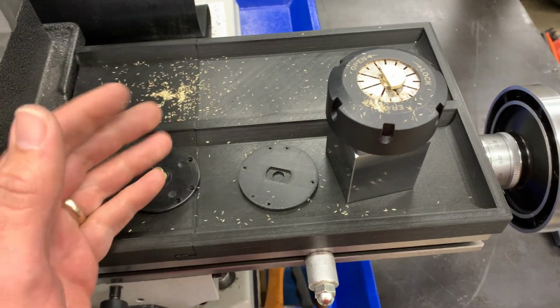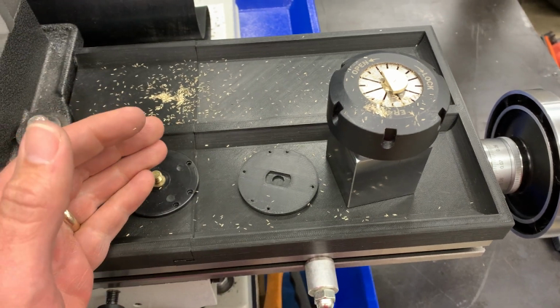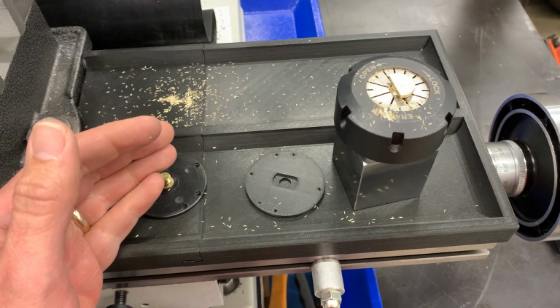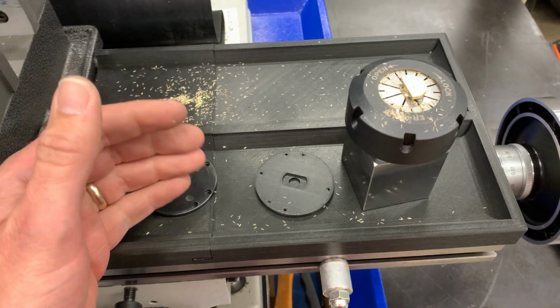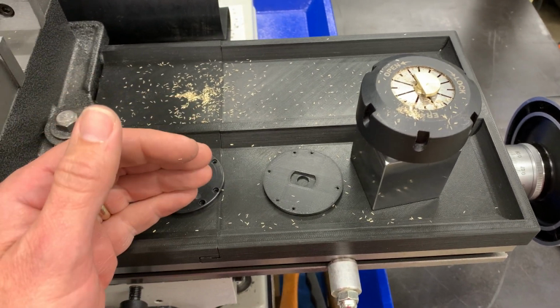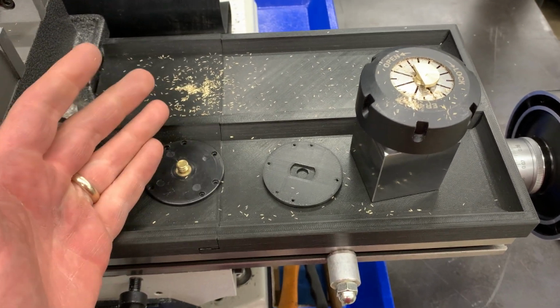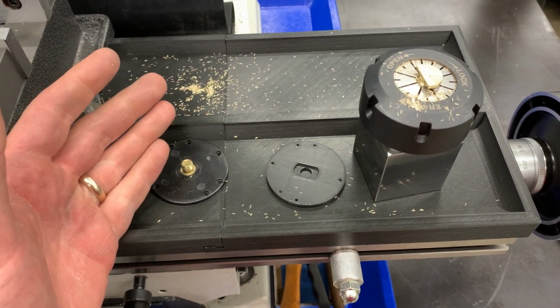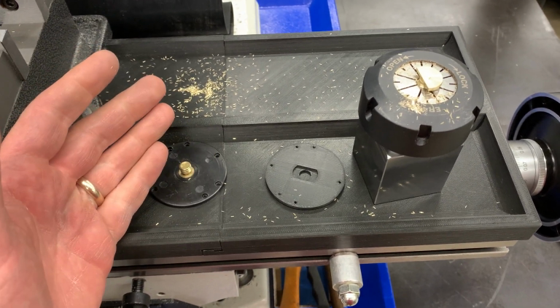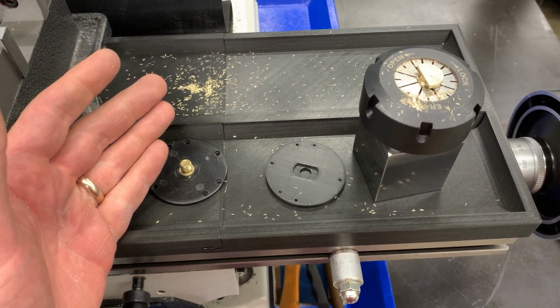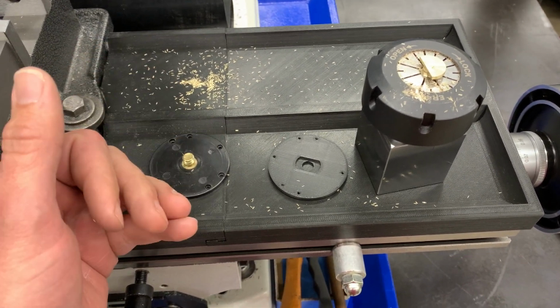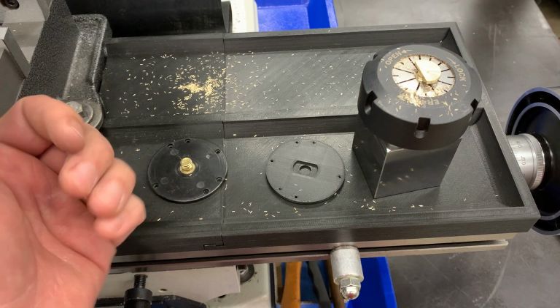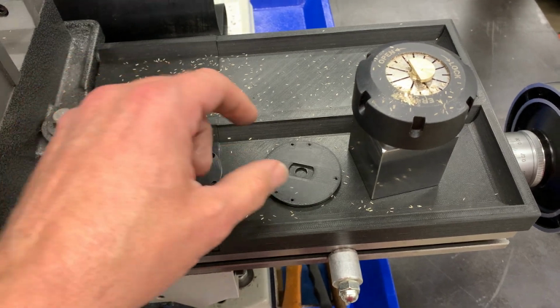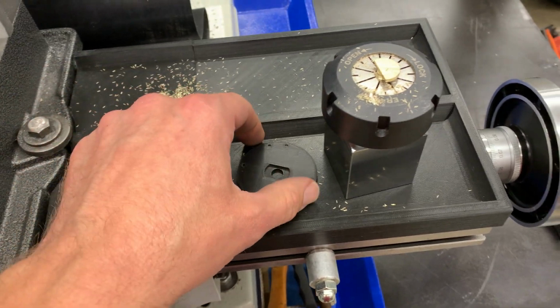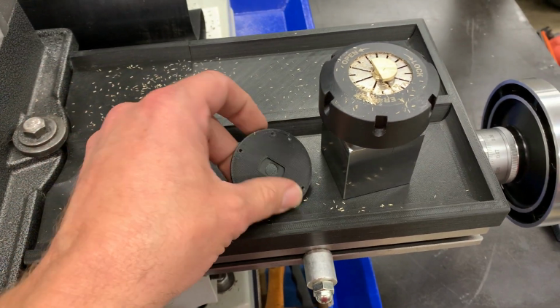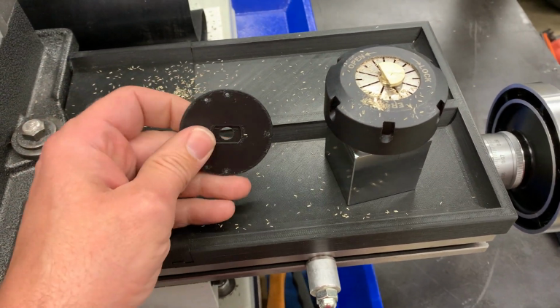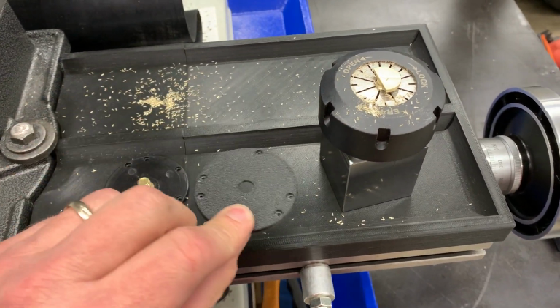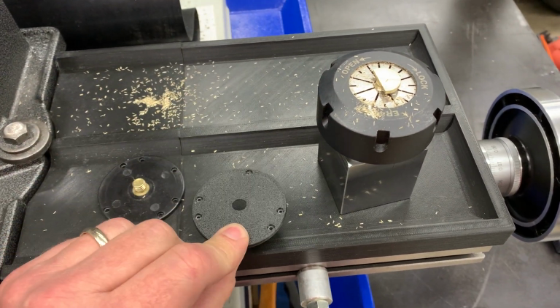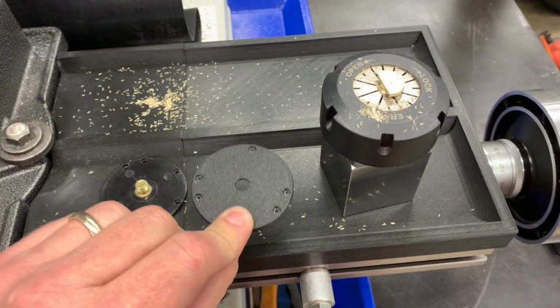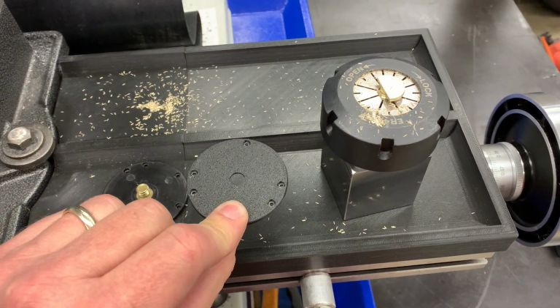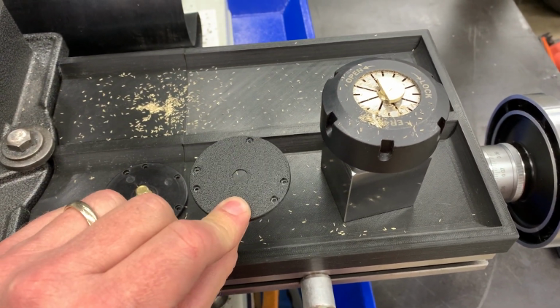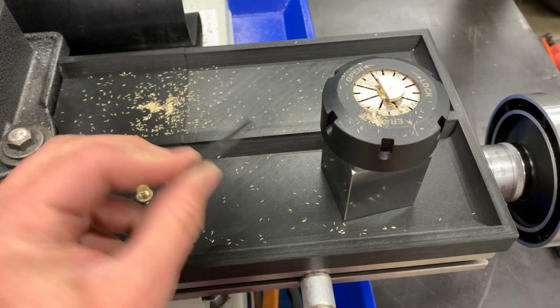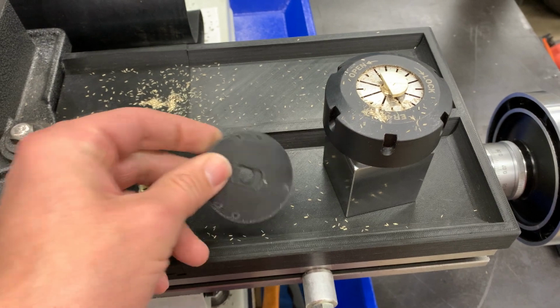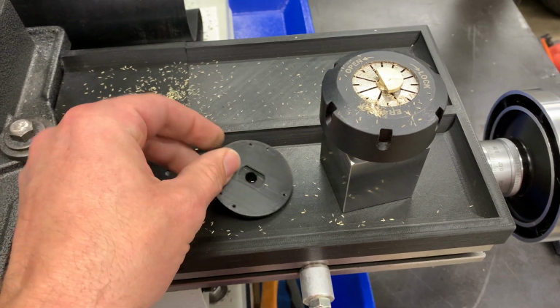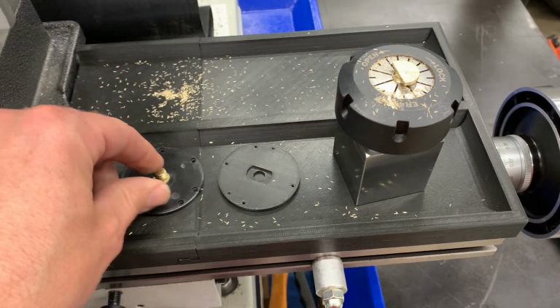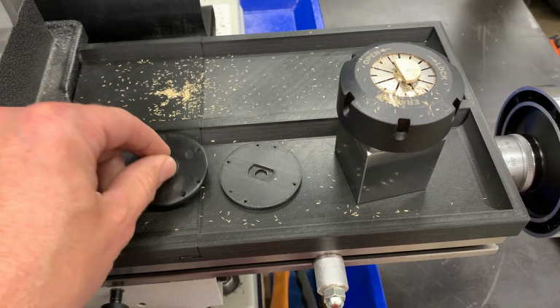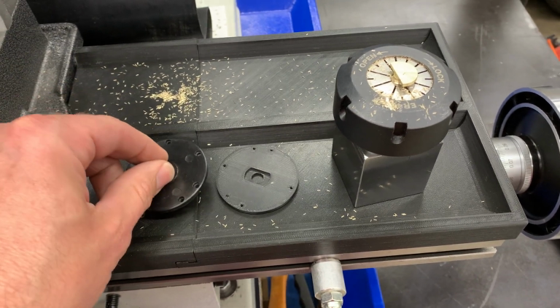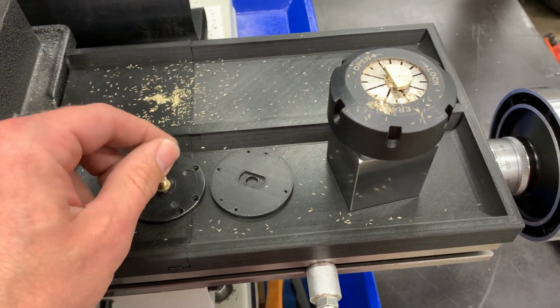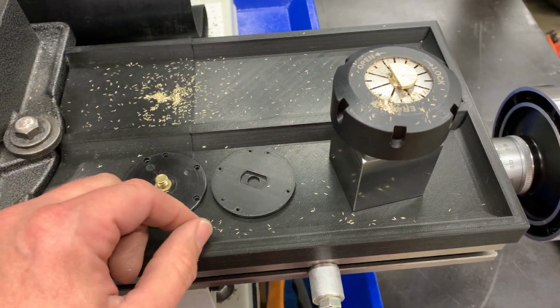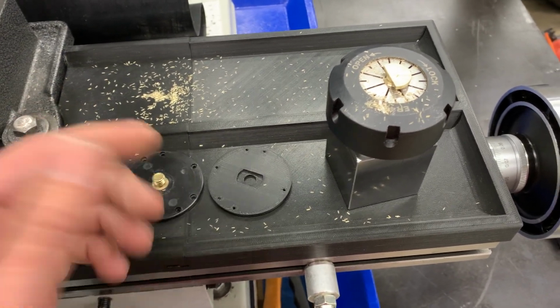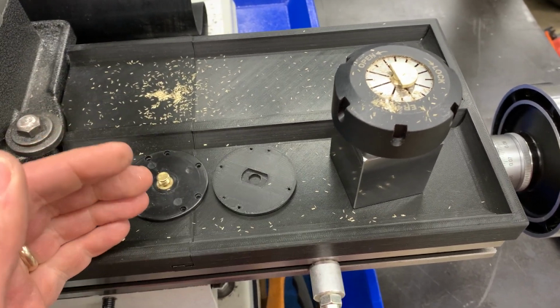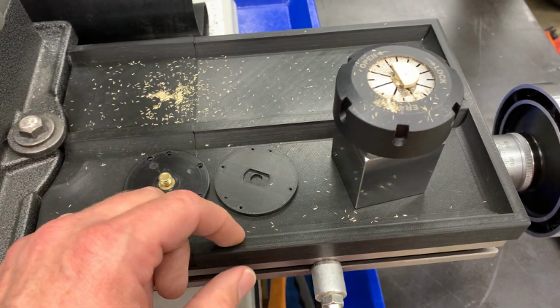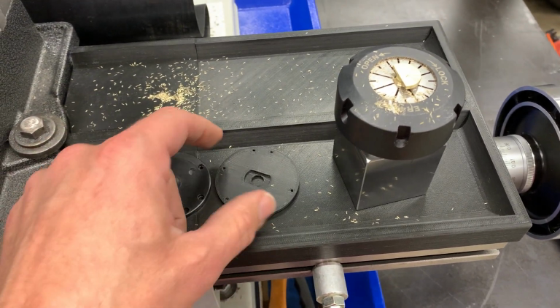Hey guys, welcome to Functional Print Friday. I got some bad news for you this week. So if you recall, last week we were making a replacement dial indicator back that had this special threaded piece in it to go into a magnetic back indicator holder.